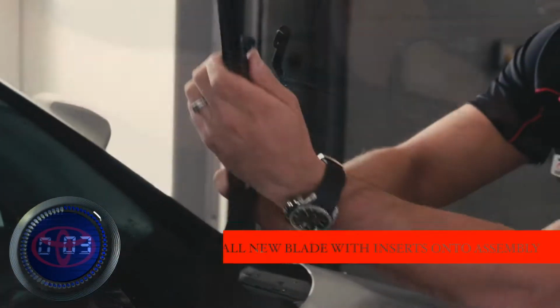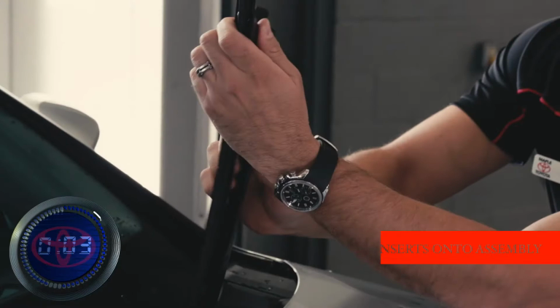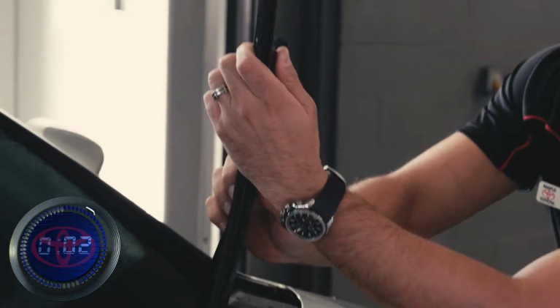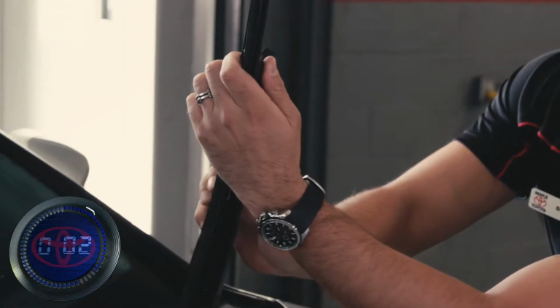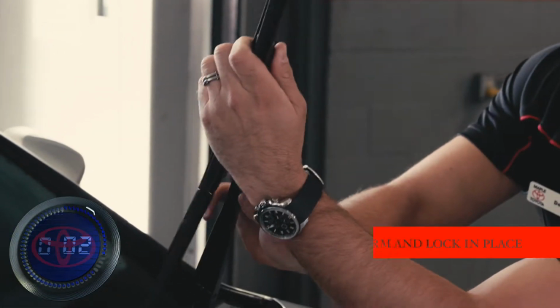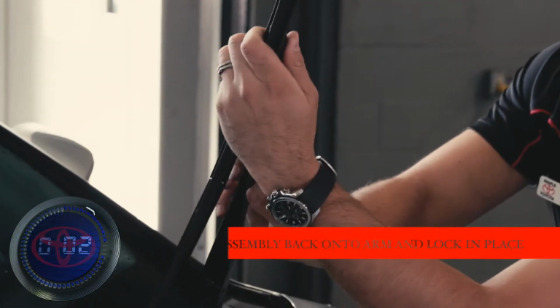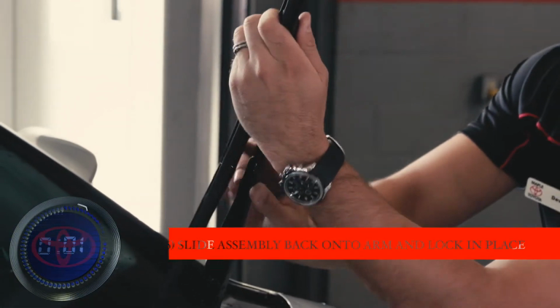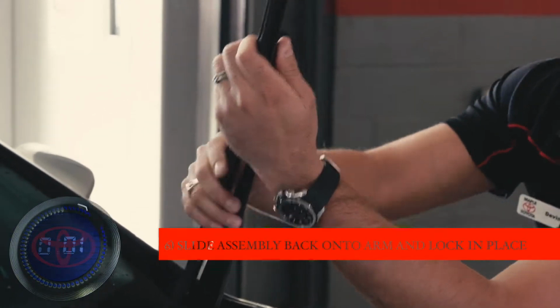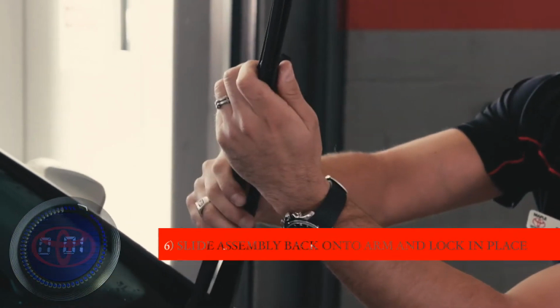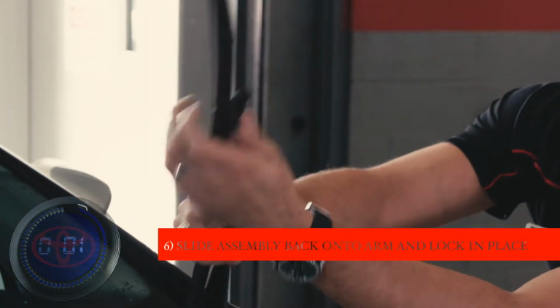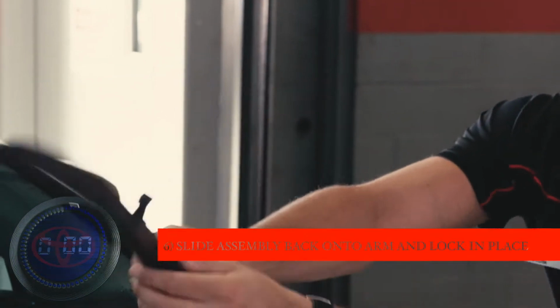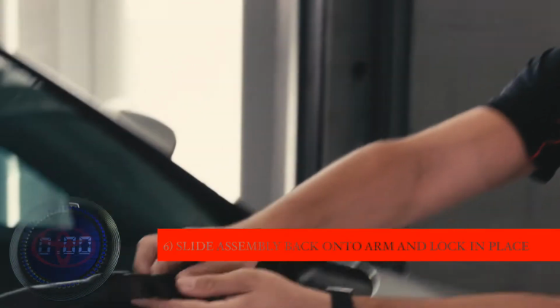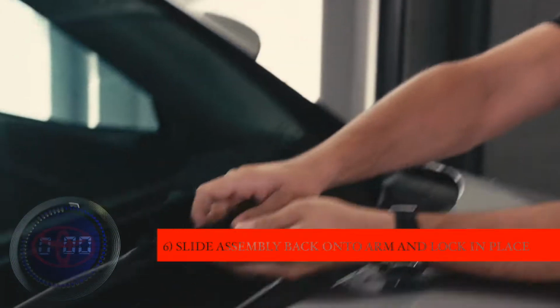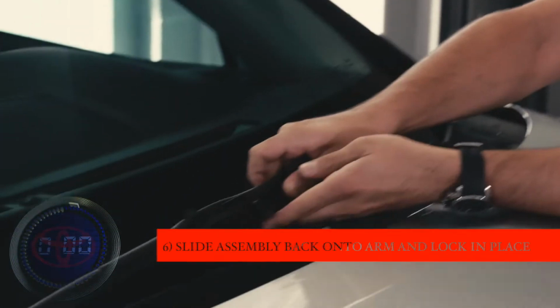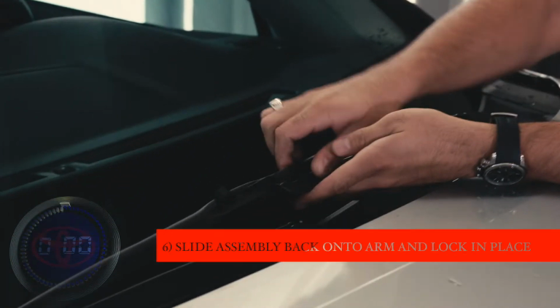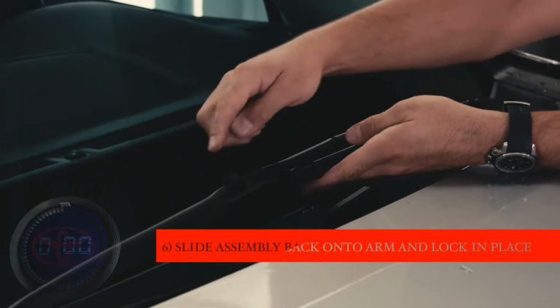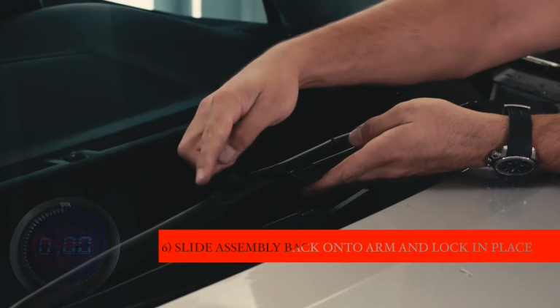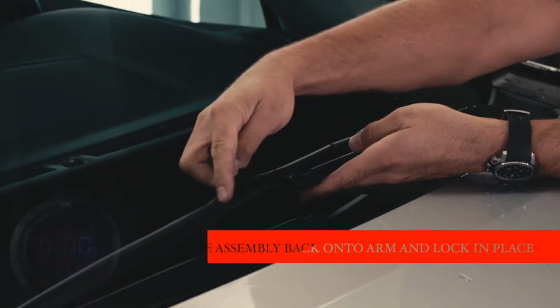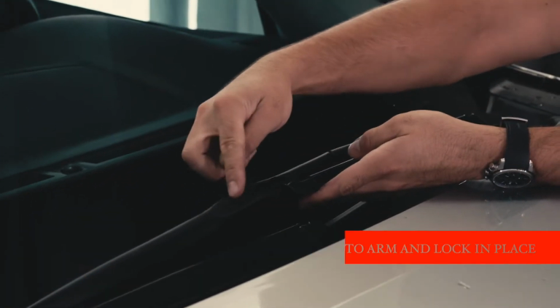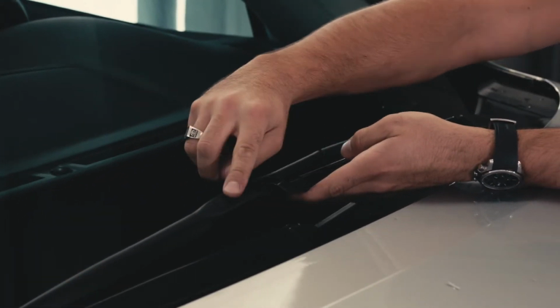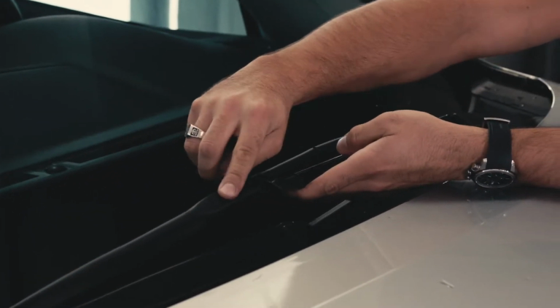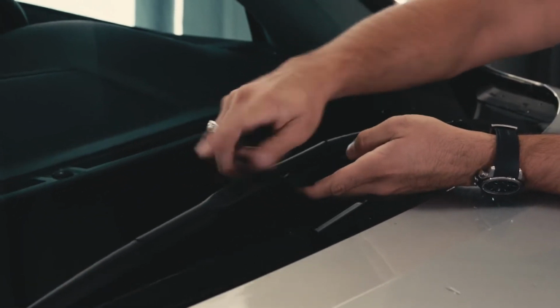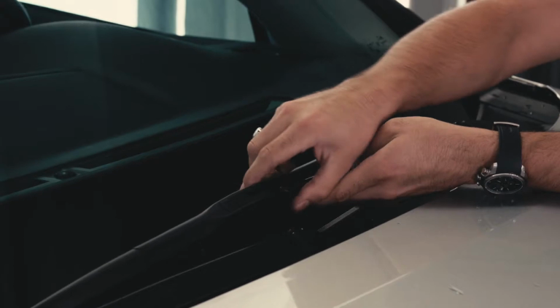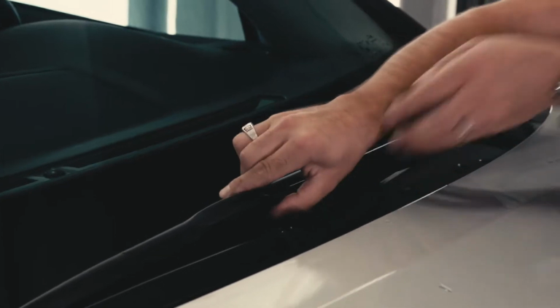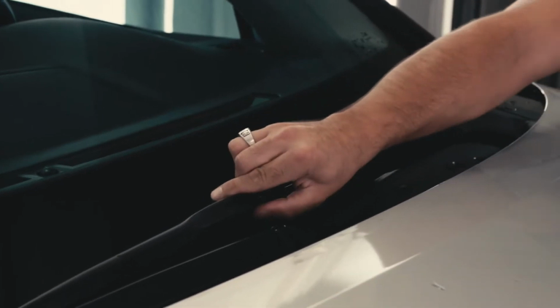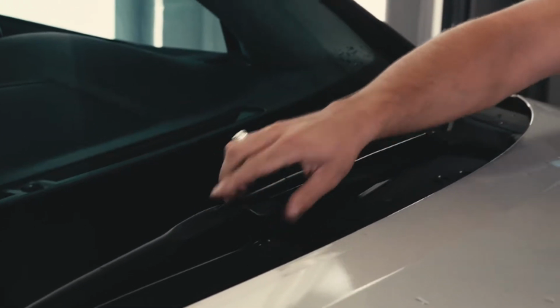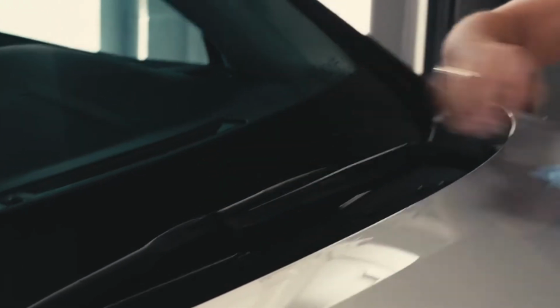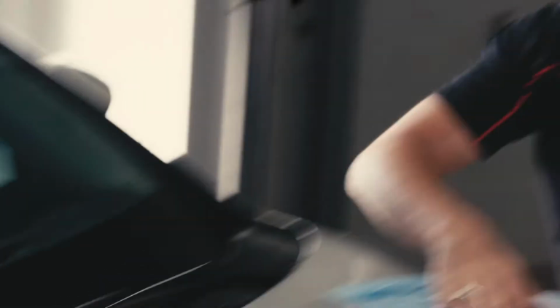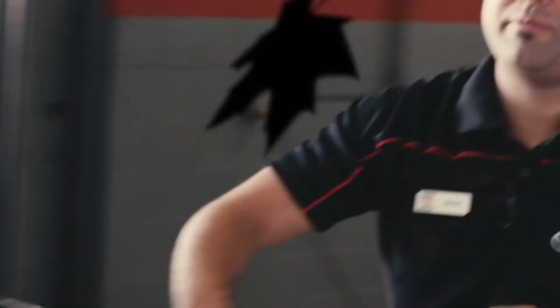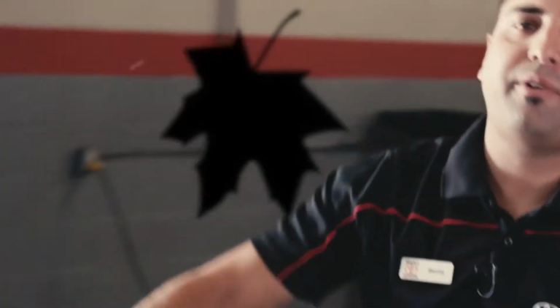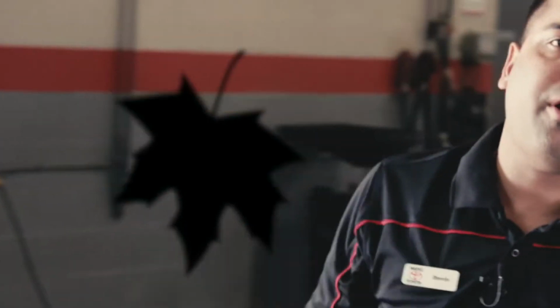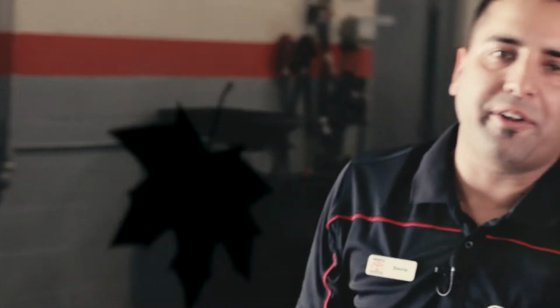Slide it onto the blade, pull it down, and lock it back. All done.